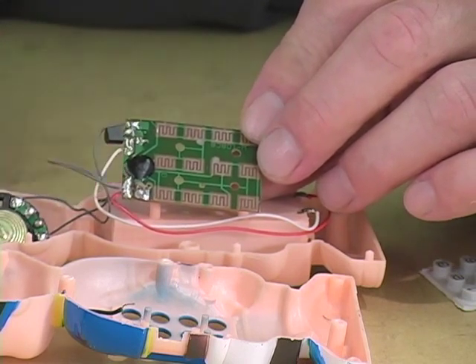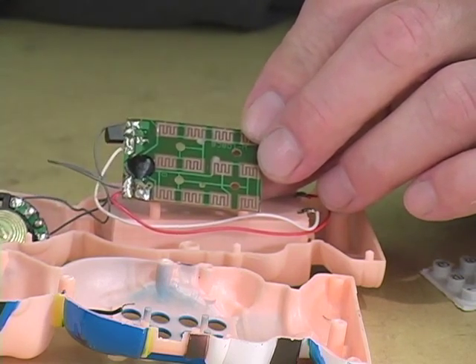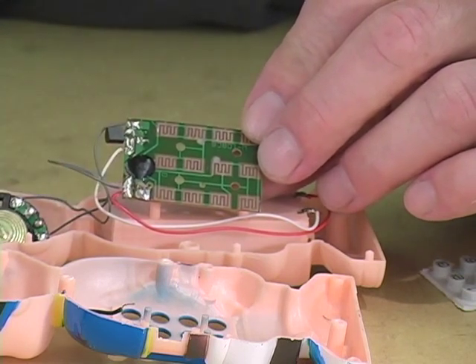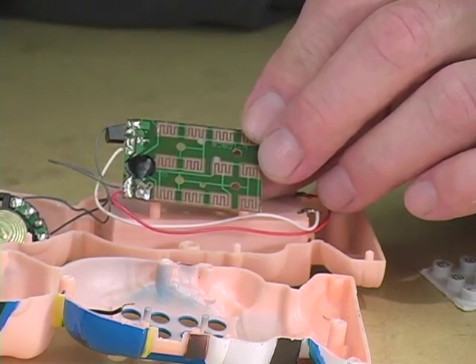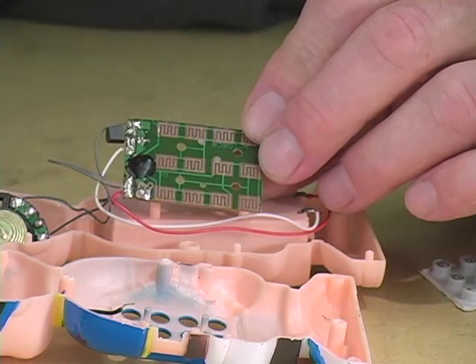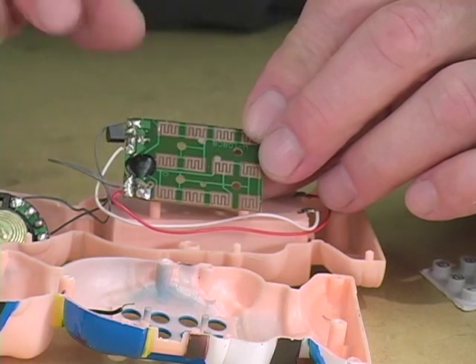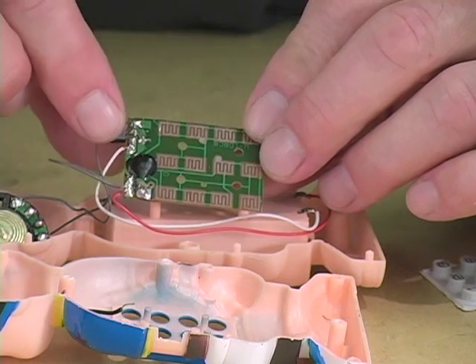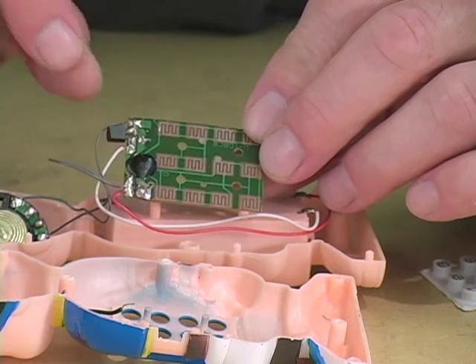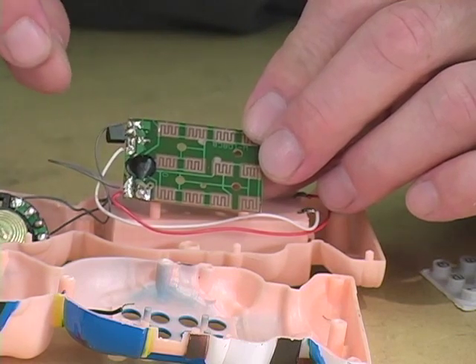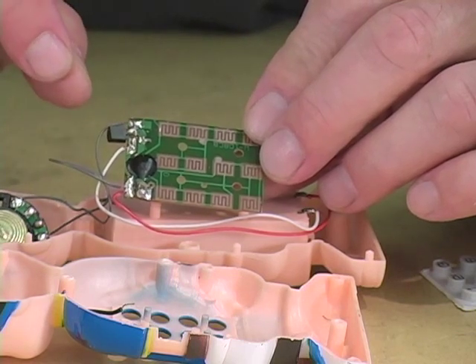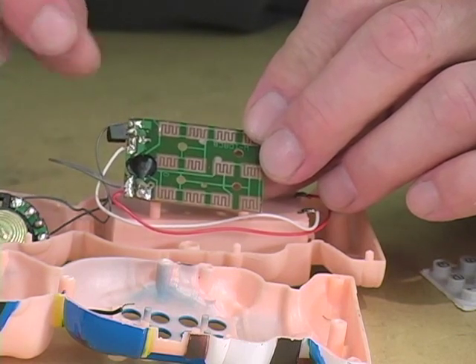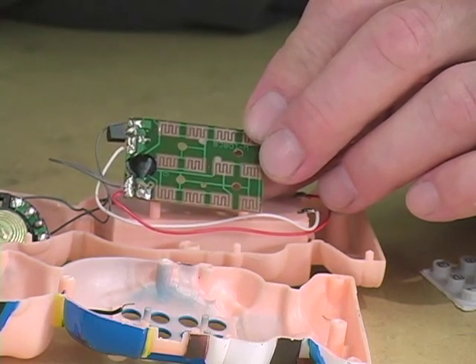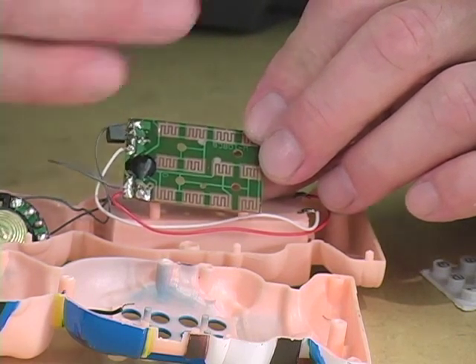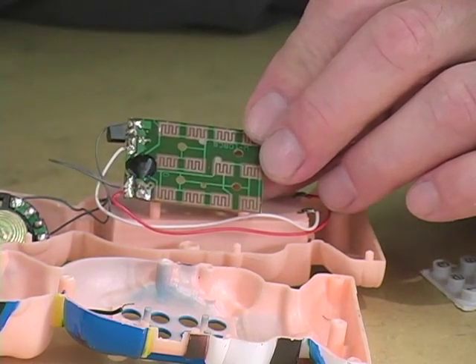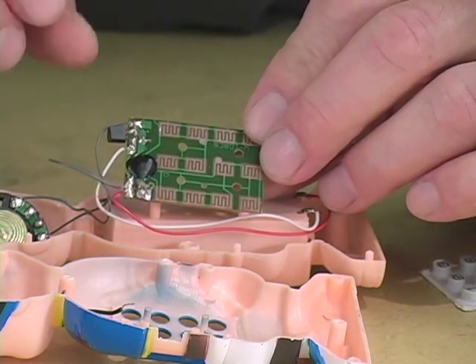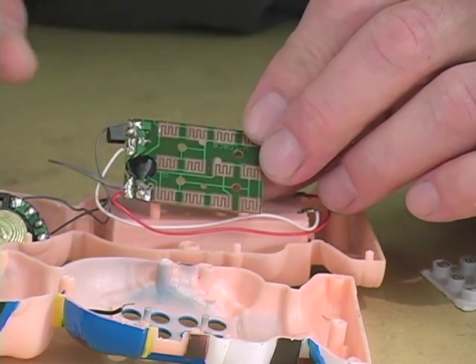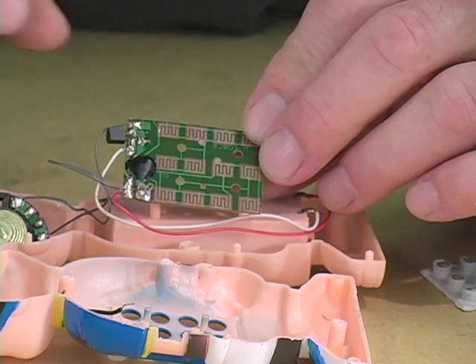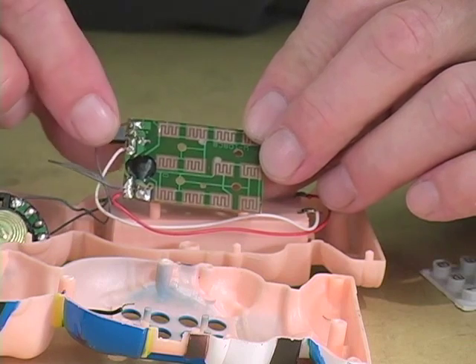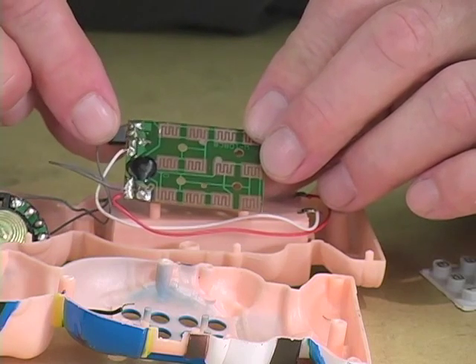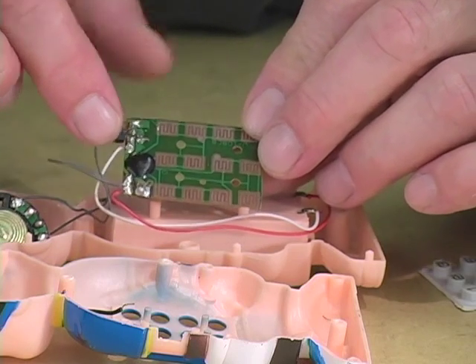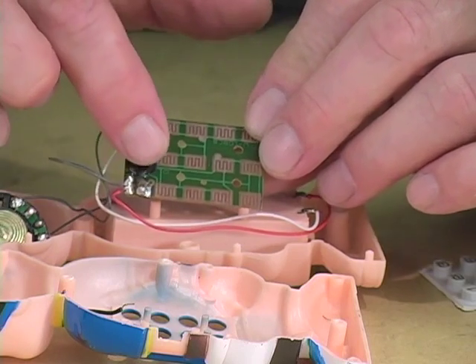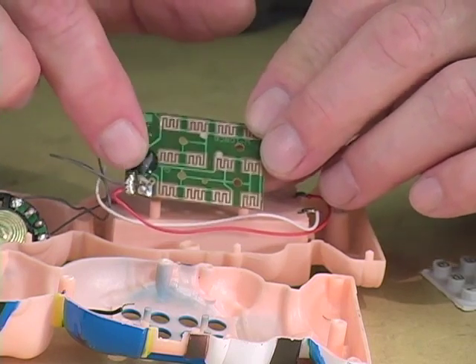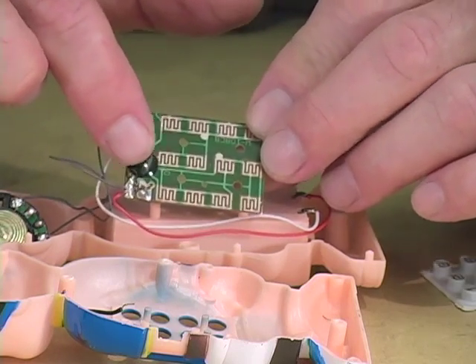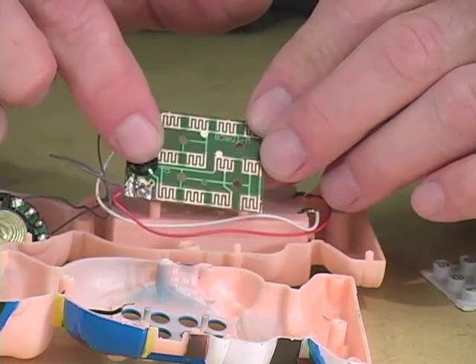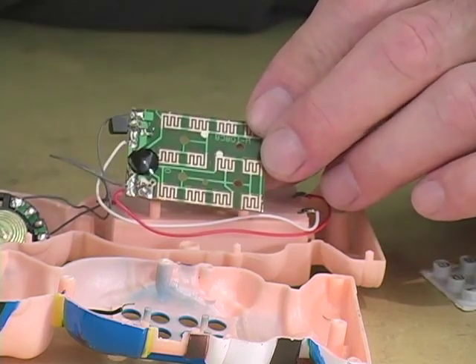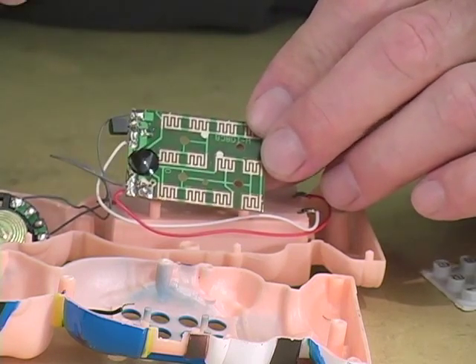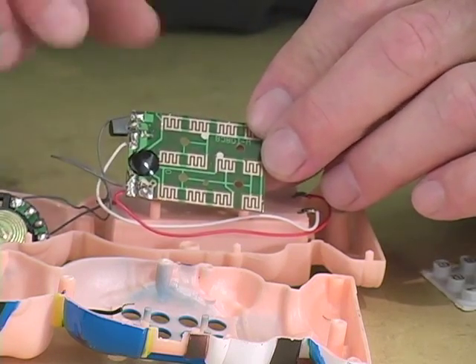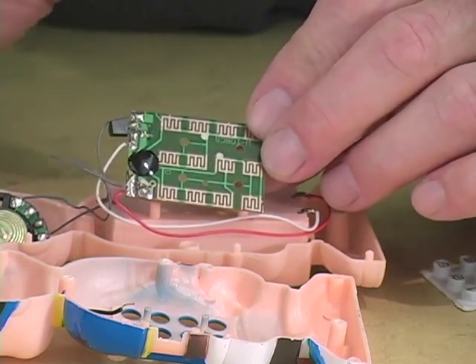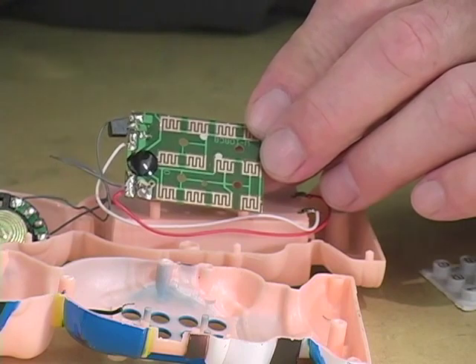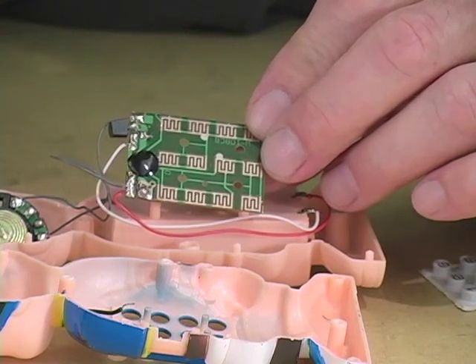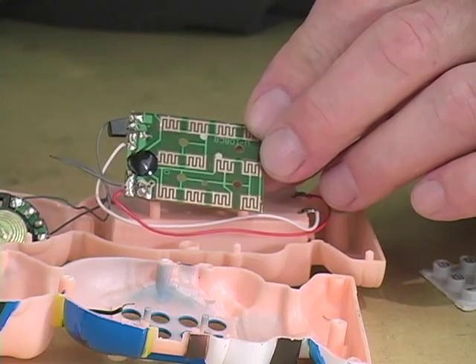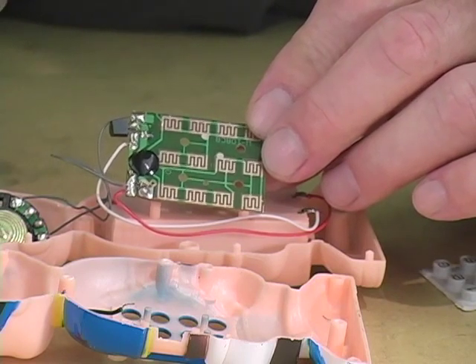The clock determines the pitch at which the data is spat out, how fast the lights blink, anything else like that. This black blob here is the actual chip, the integrated circuit. It's been embedded on the board and just covered with a blob of epoxy.